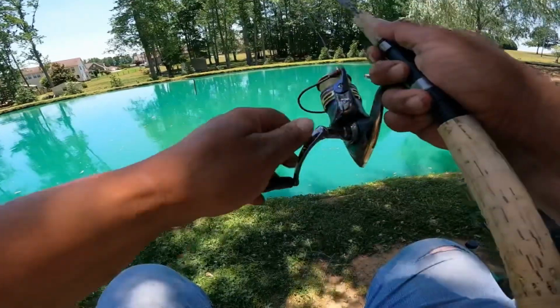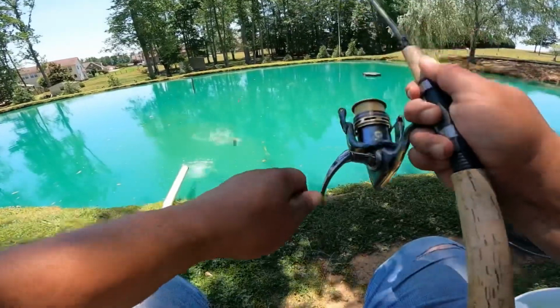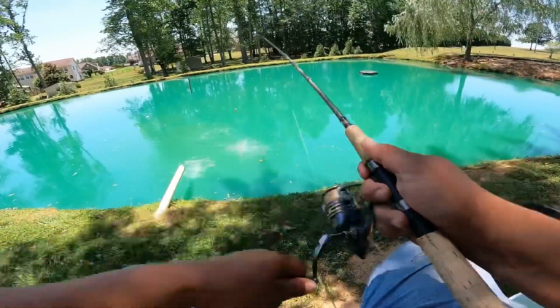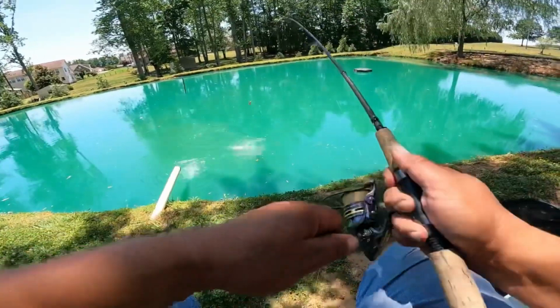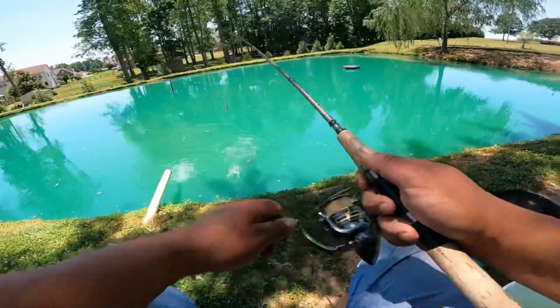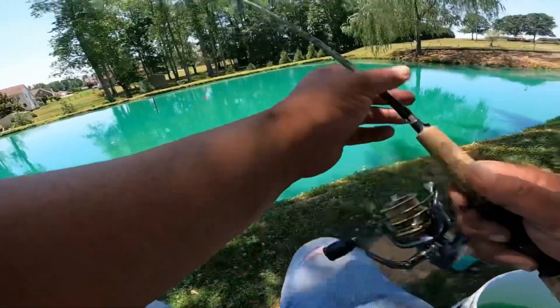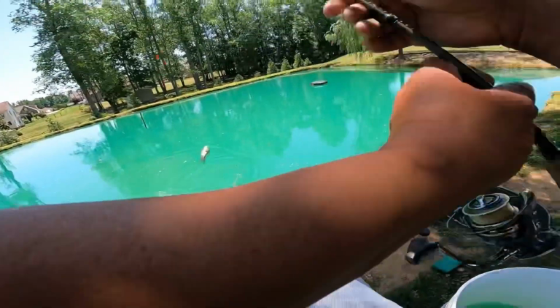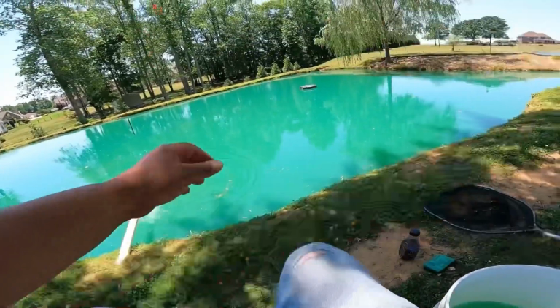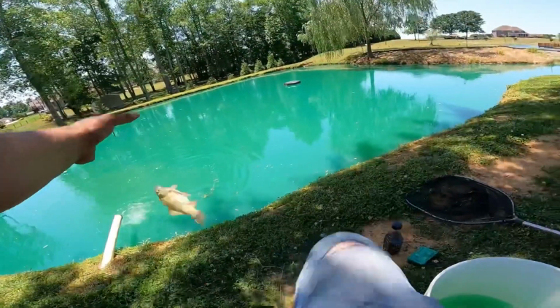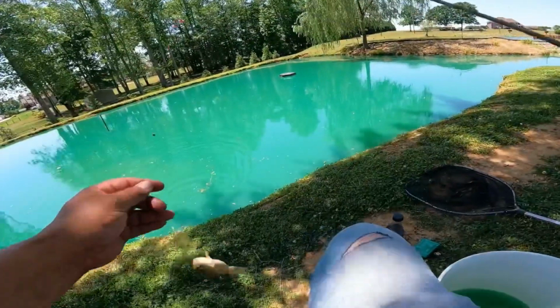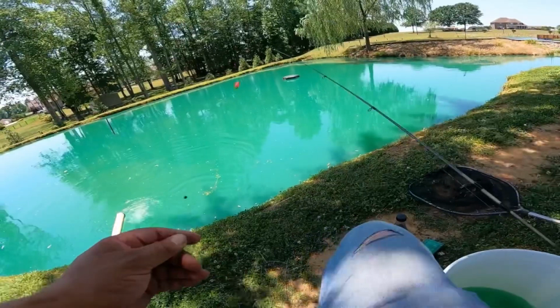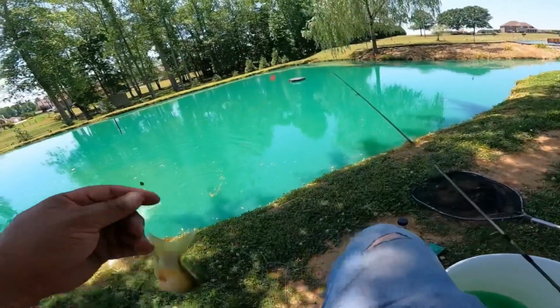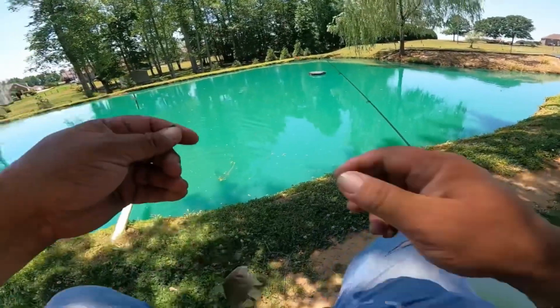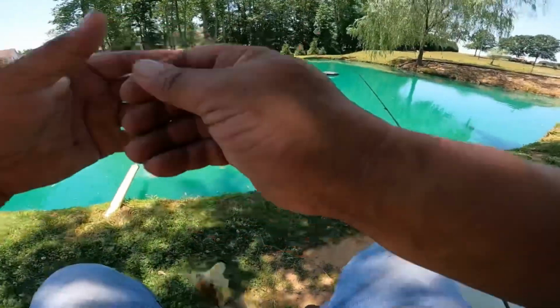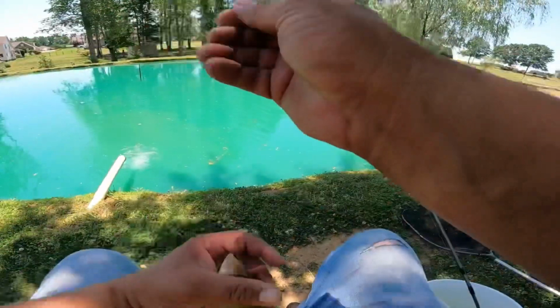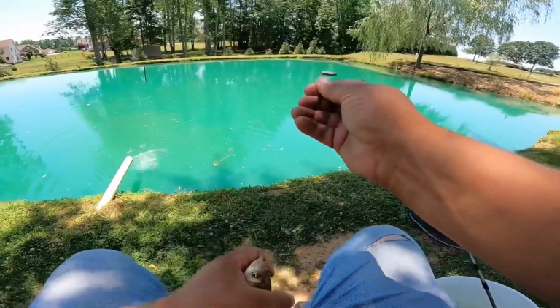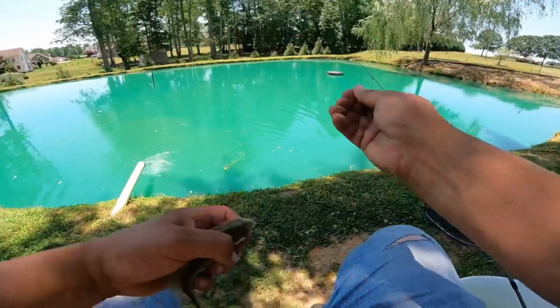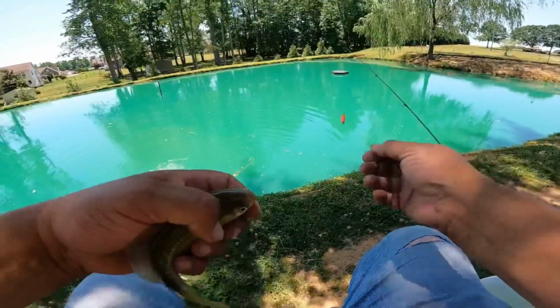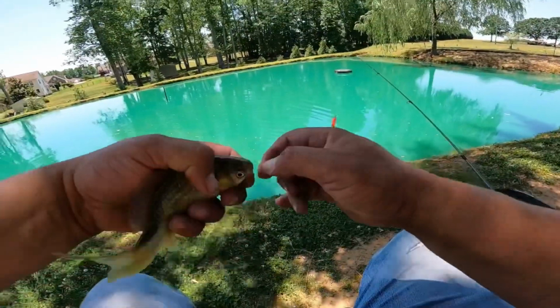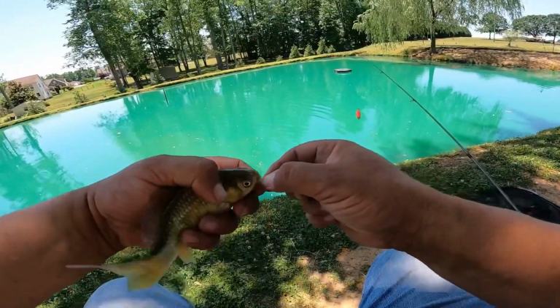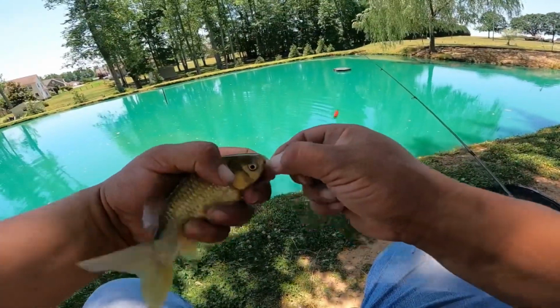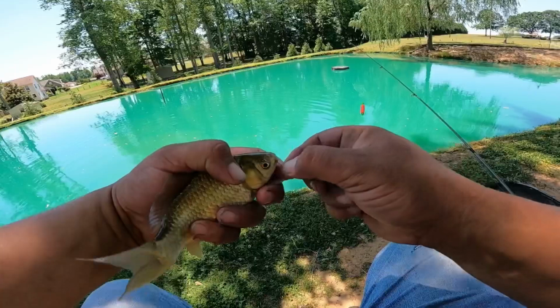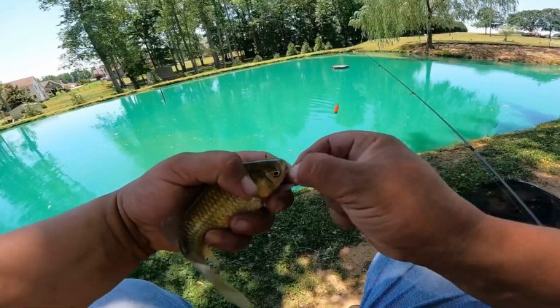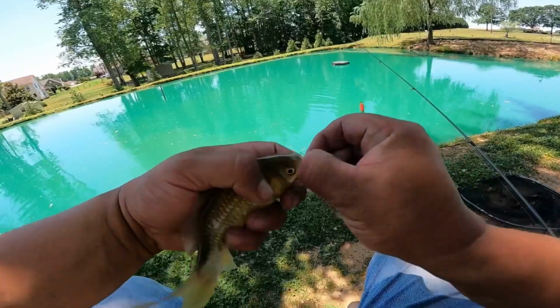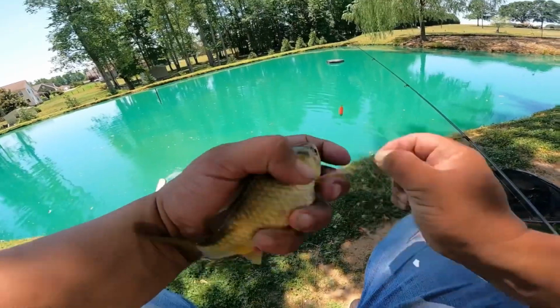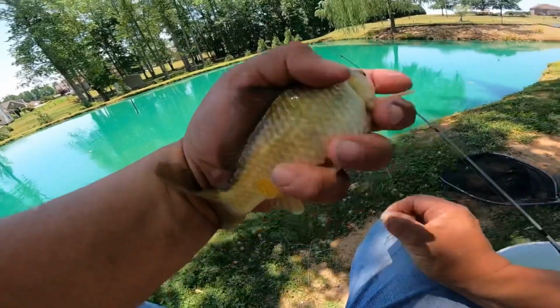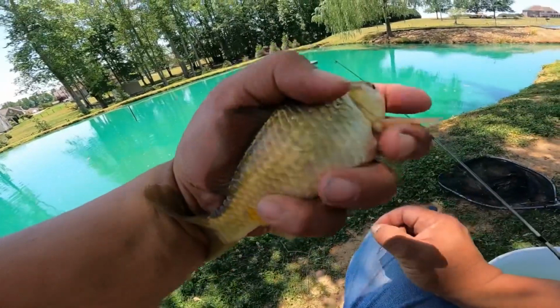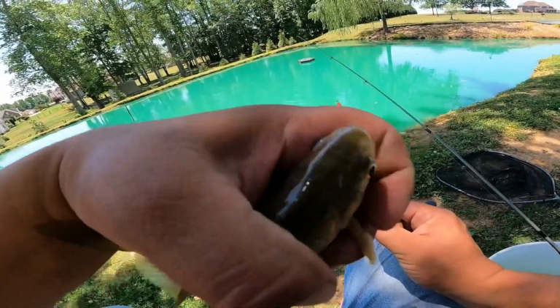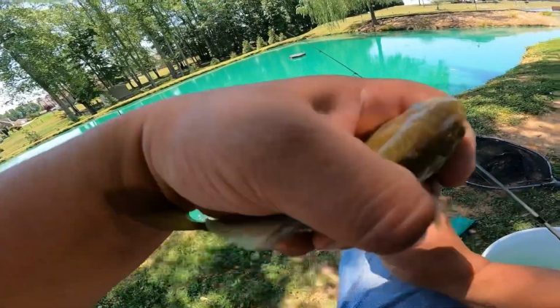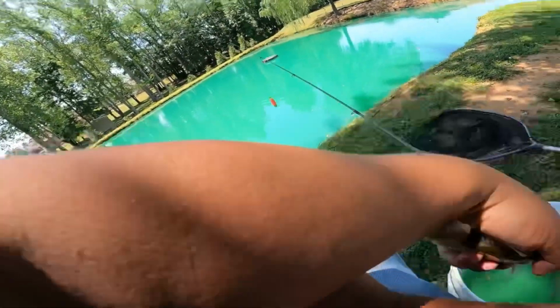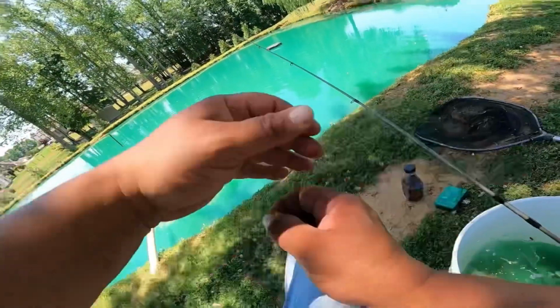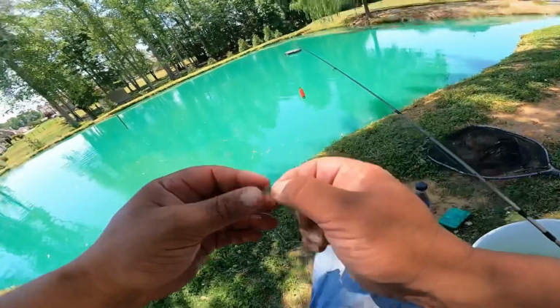There's one — there's another black salty. He's probably five, maybe even six inches long. There he is, get him in the bait bucket.